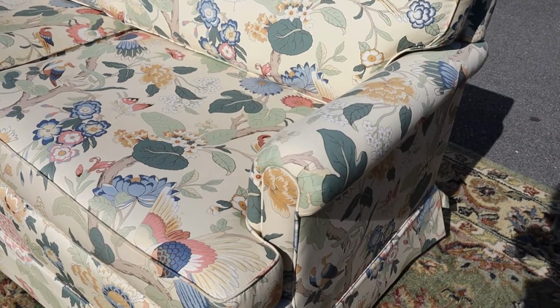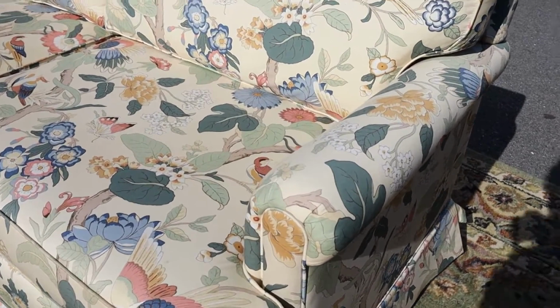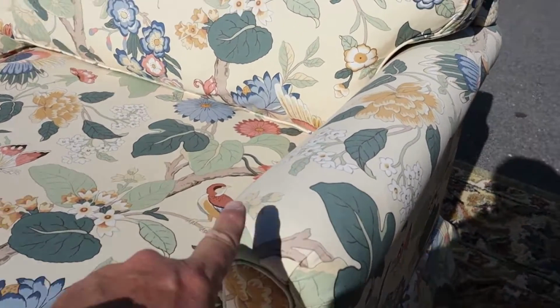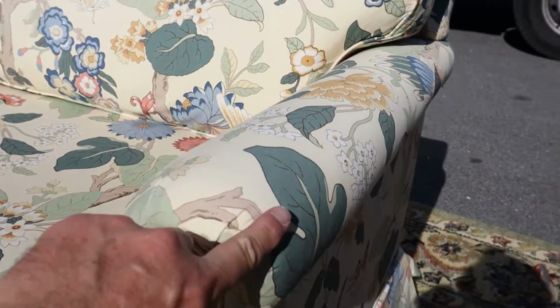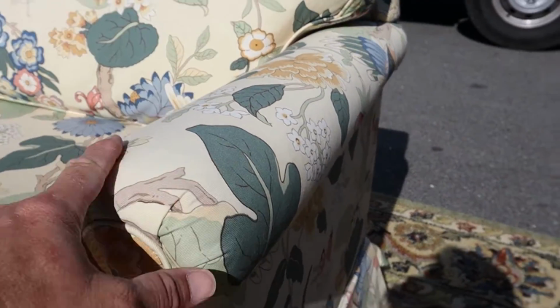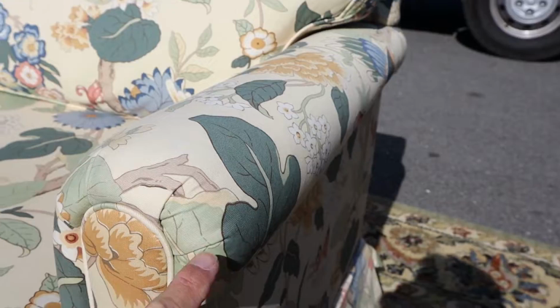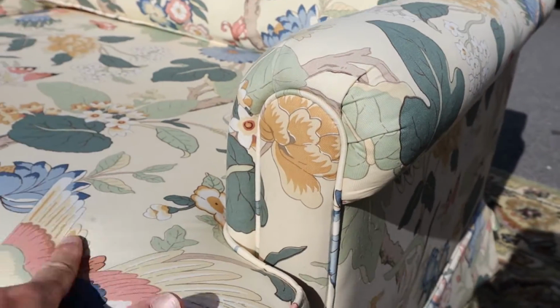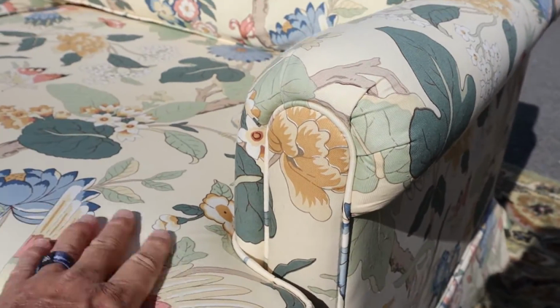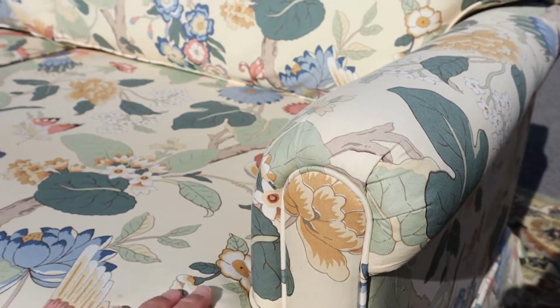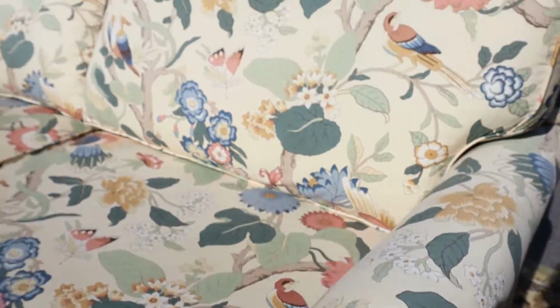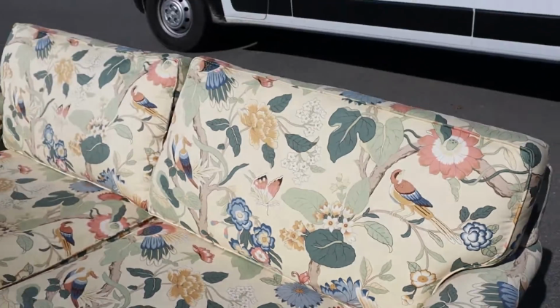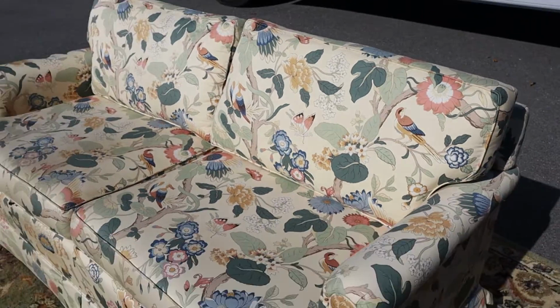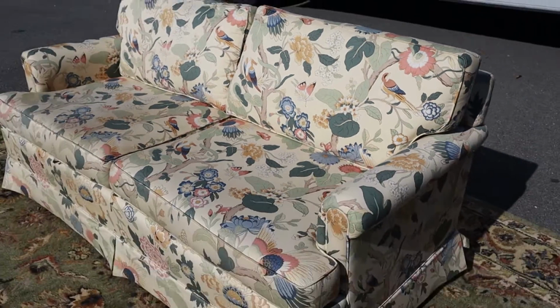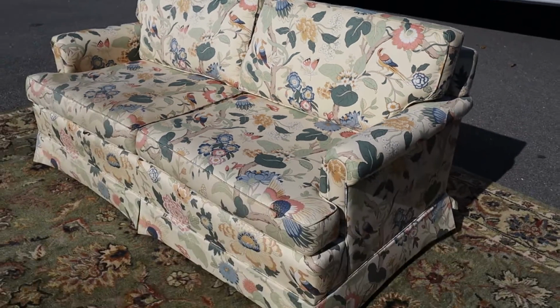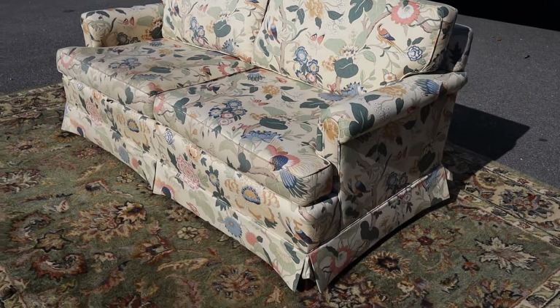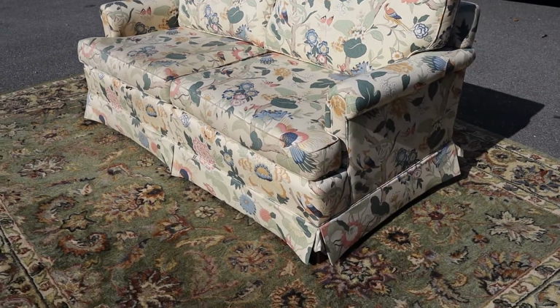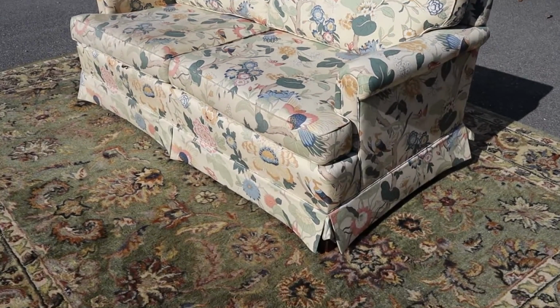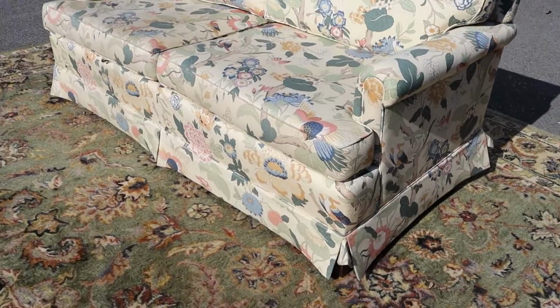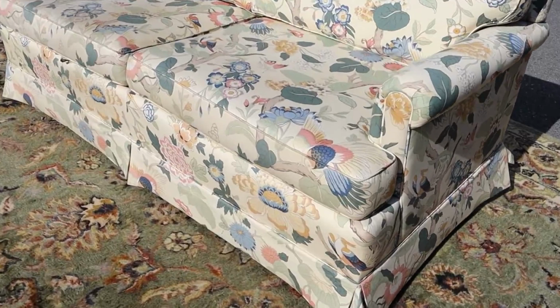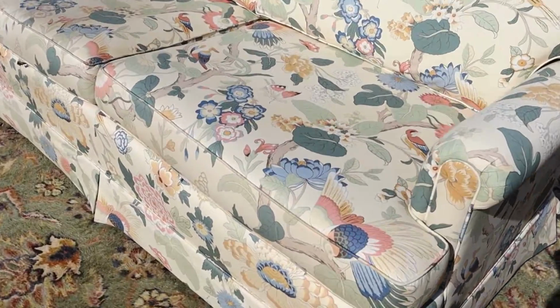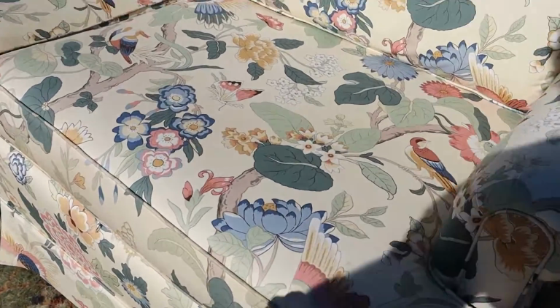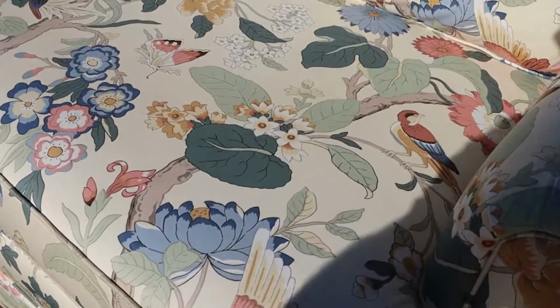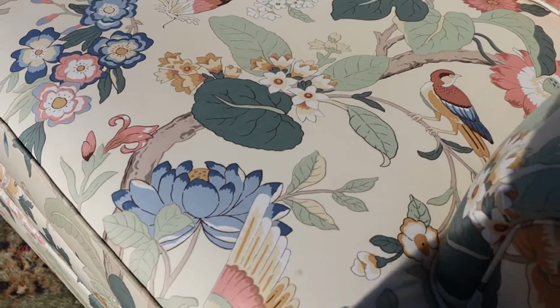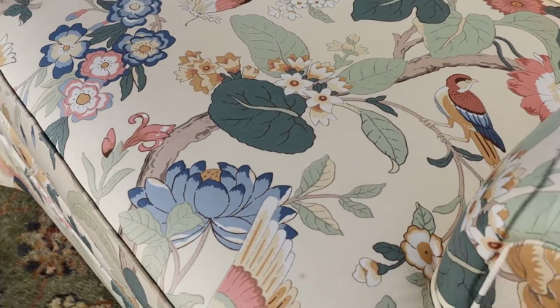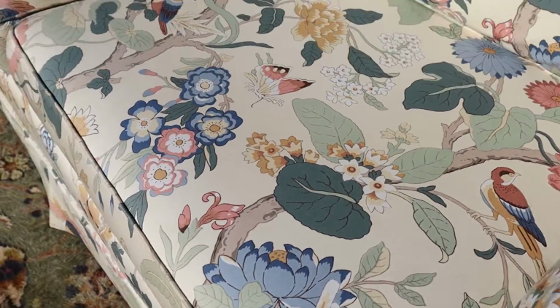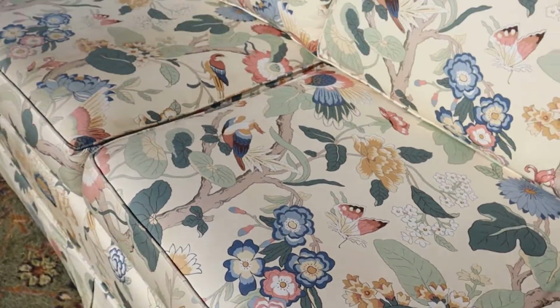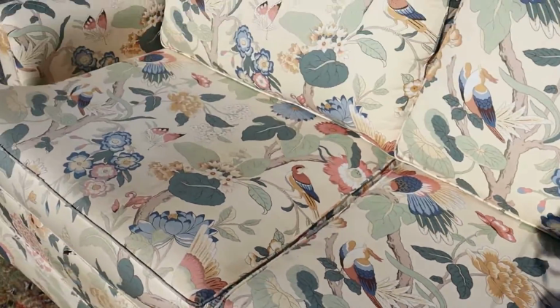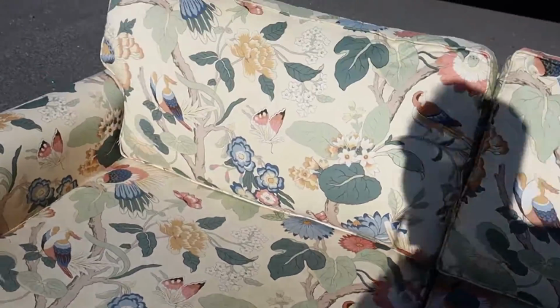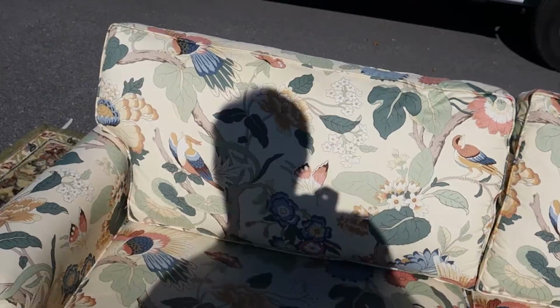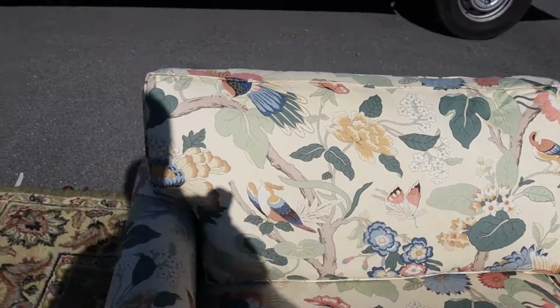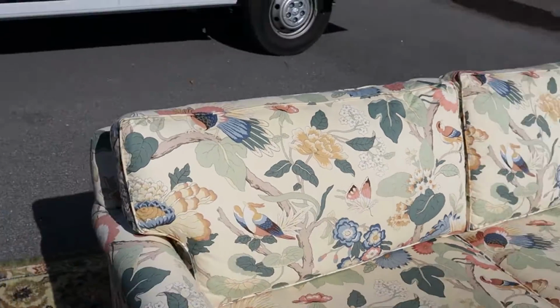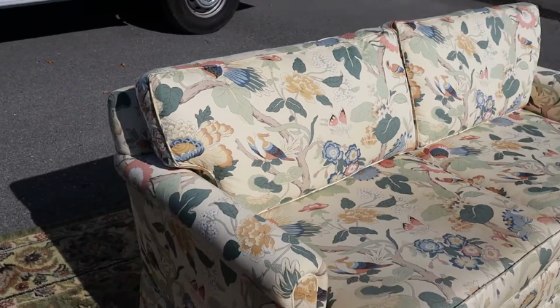Slight rolled arms here. The upholstery looks like it's probably a little sun-lightened, but the colors on all this stuff are pretty good. Let me get the other way to get my shadow out of the flyby.